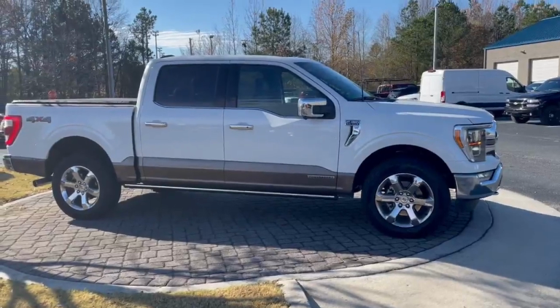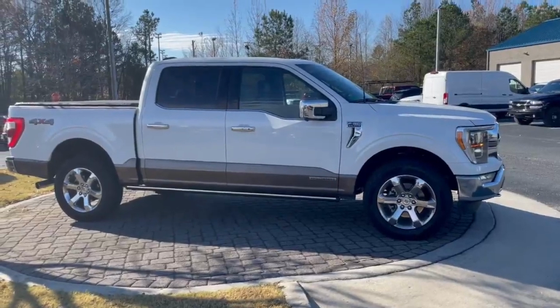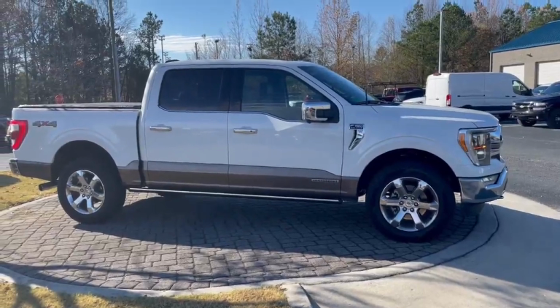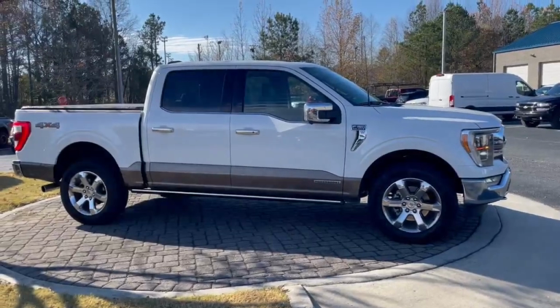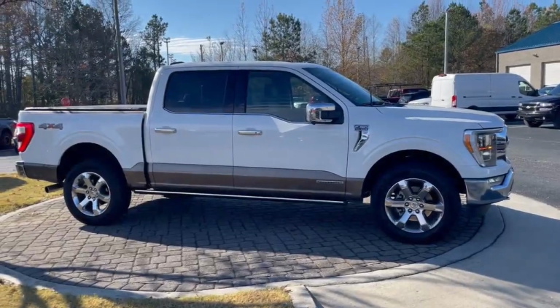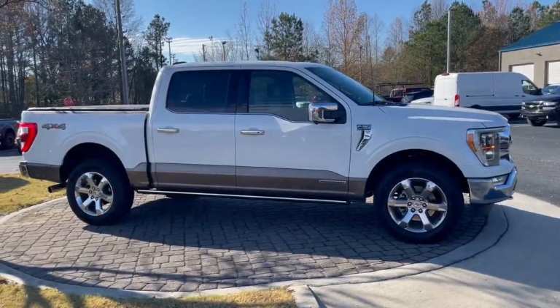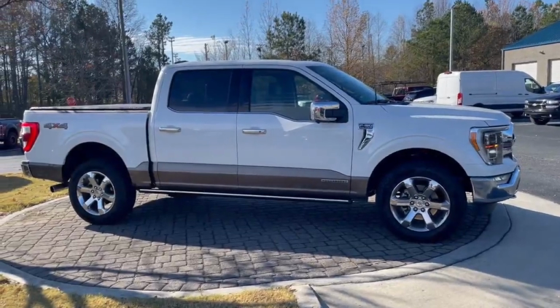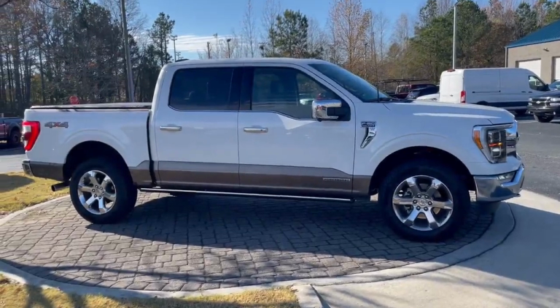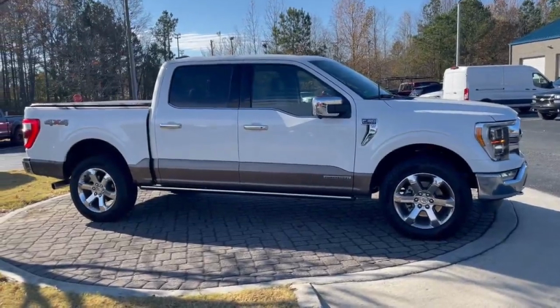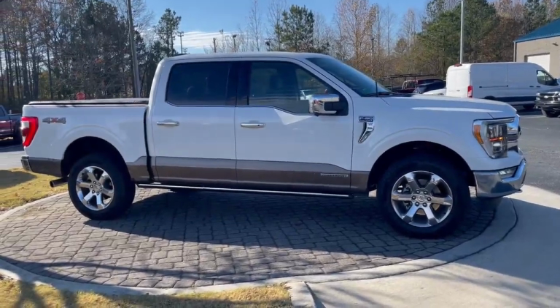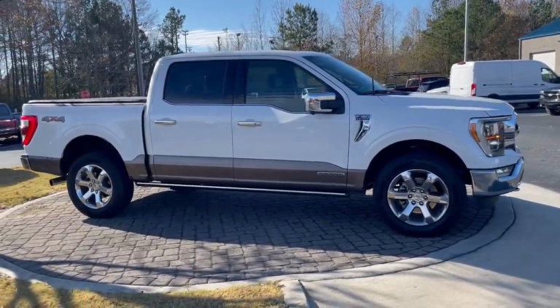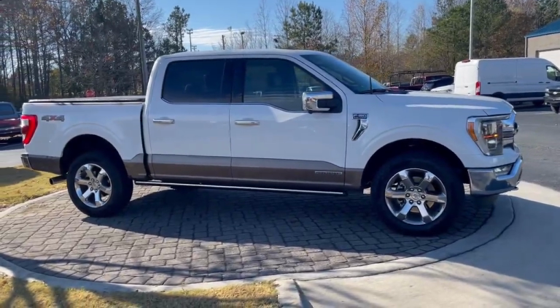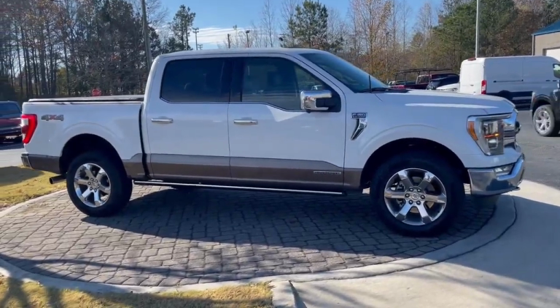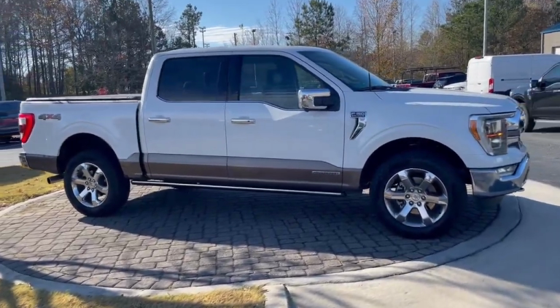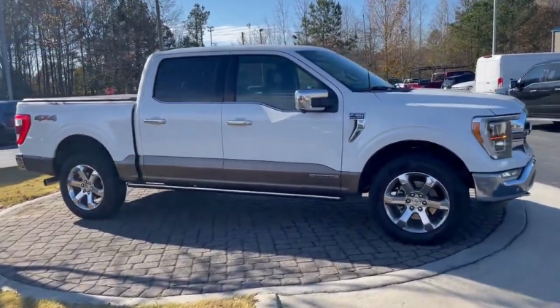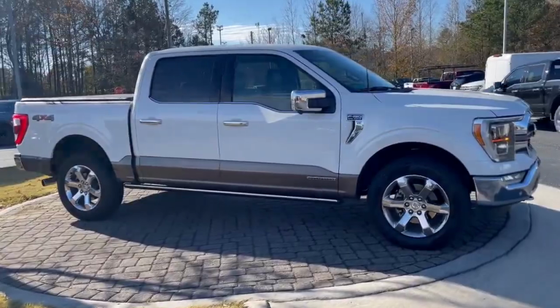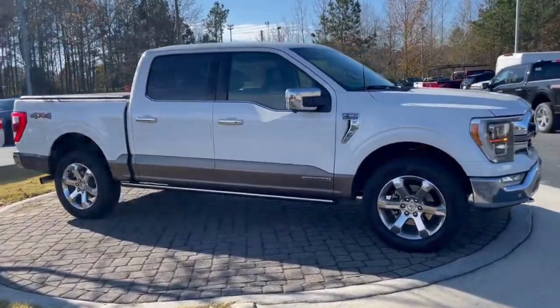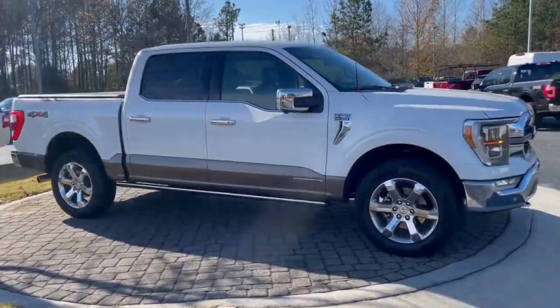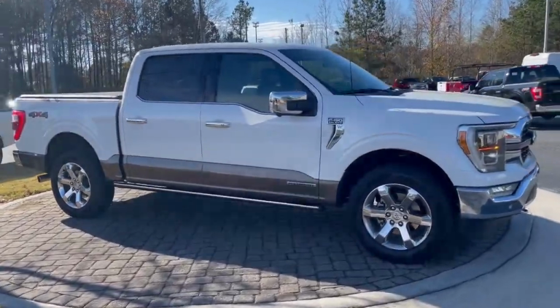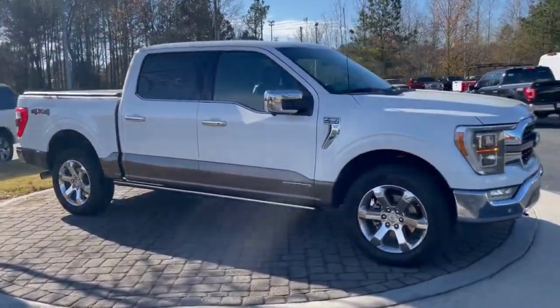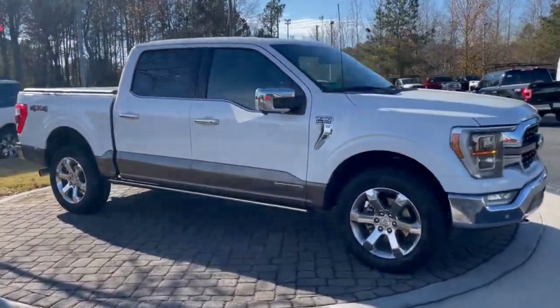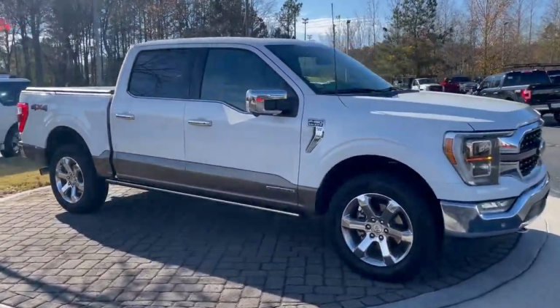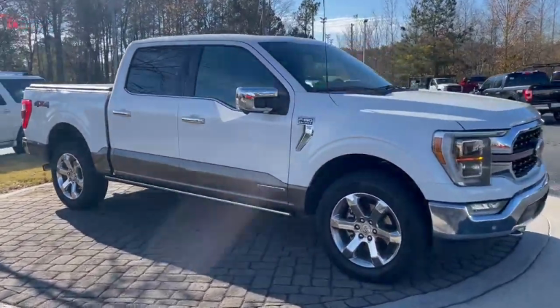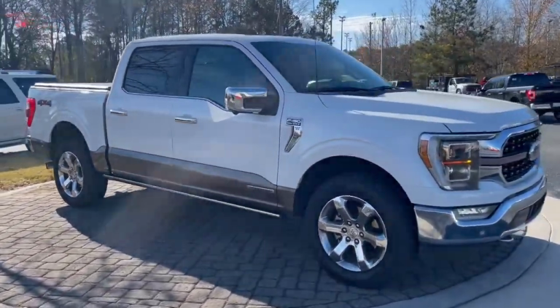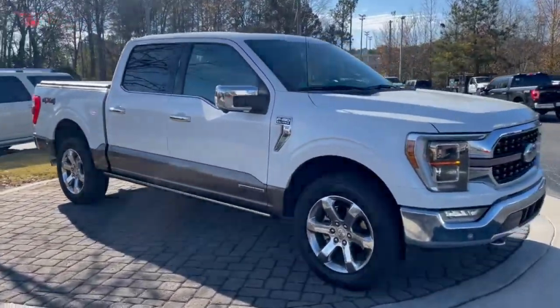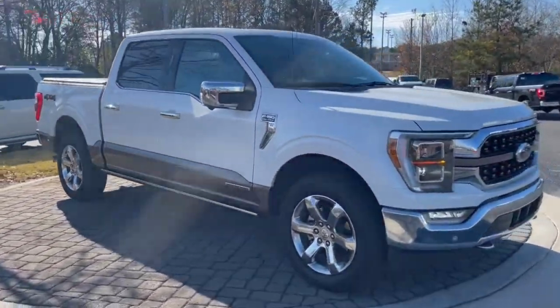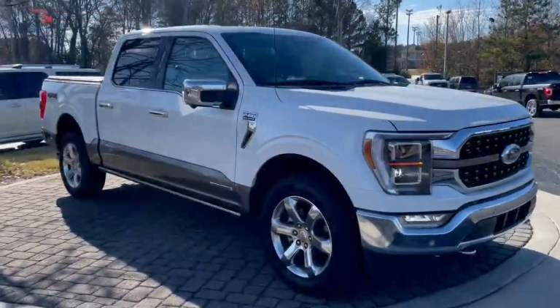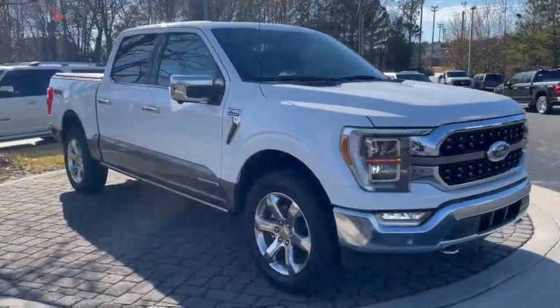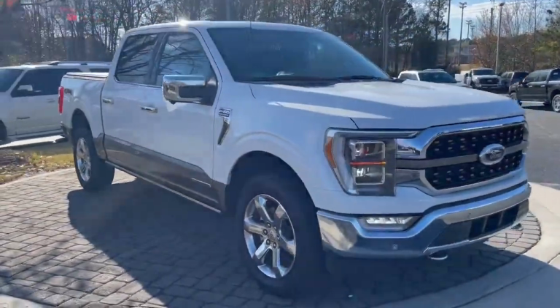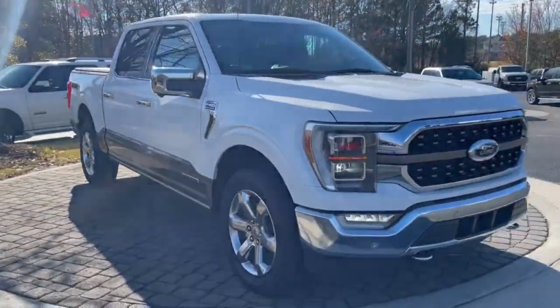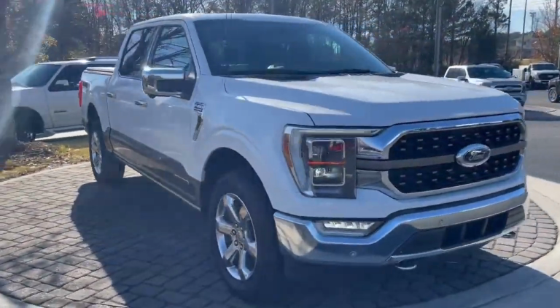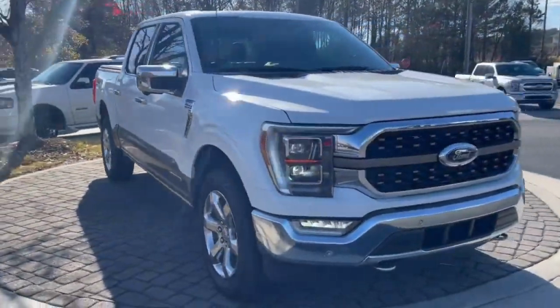Hey, good morning, Nathan. I'm Hogan, Bill Ford. Thanks for getting this nice 2023 Ford F-150 King Ranch that does have a PowerBoost engine.